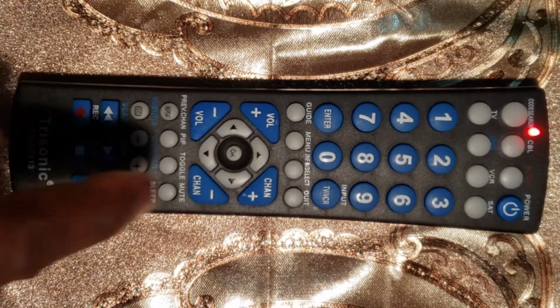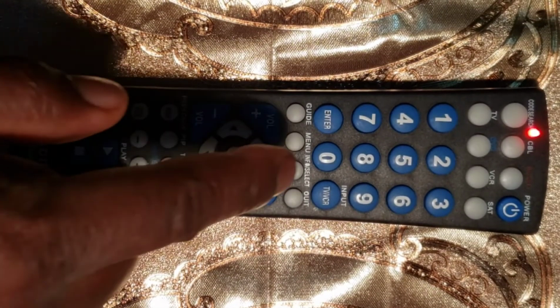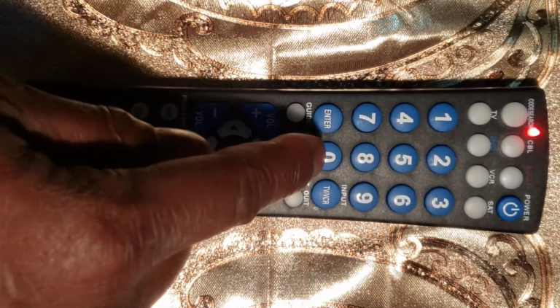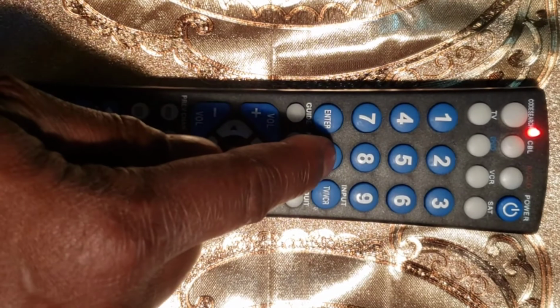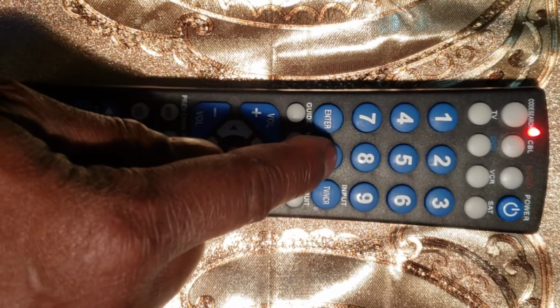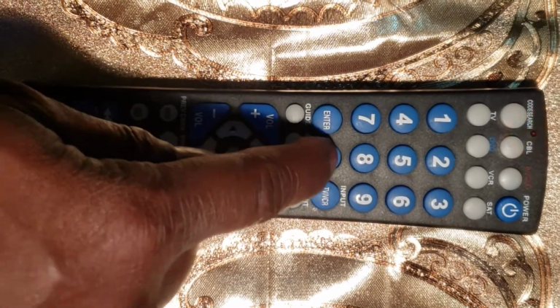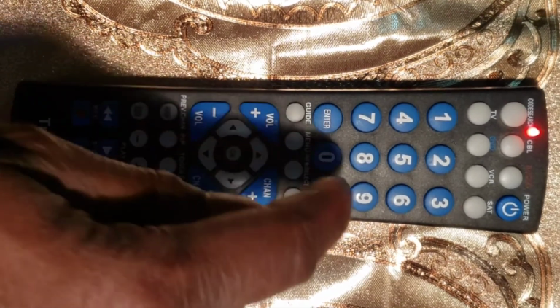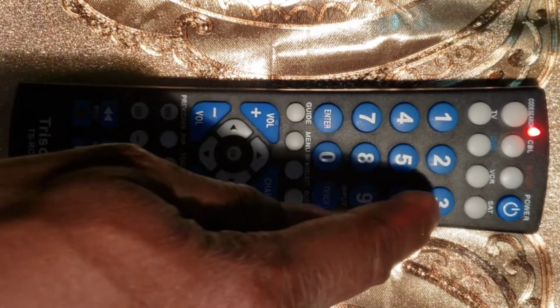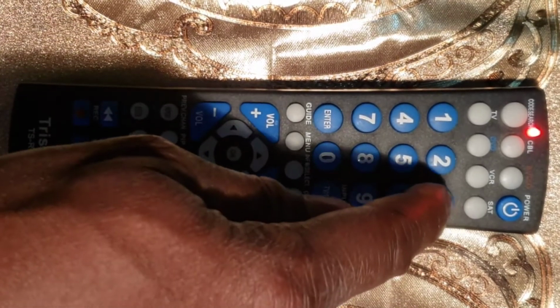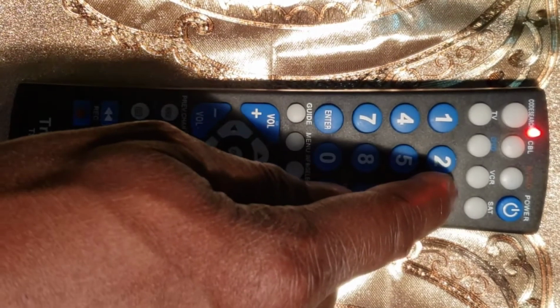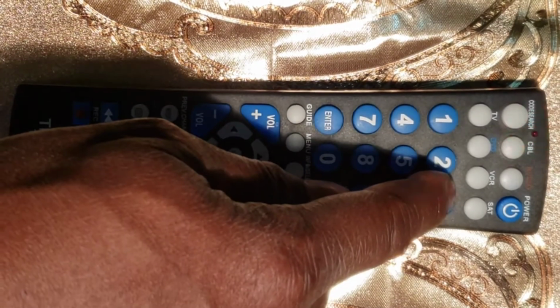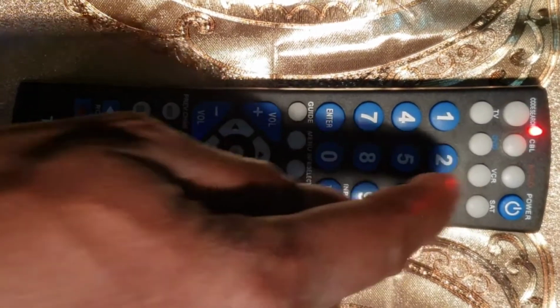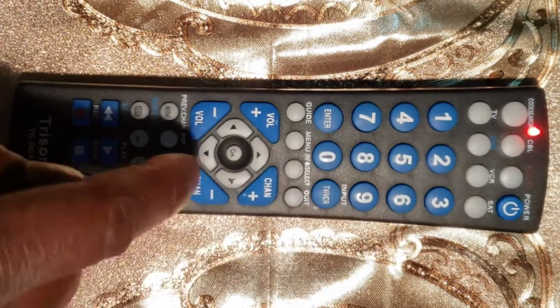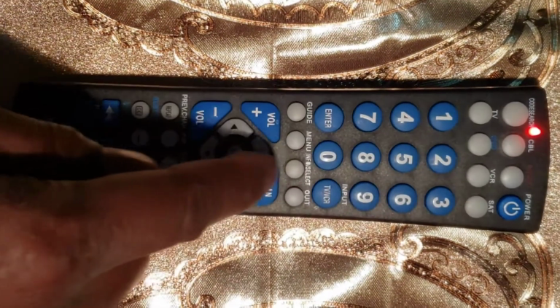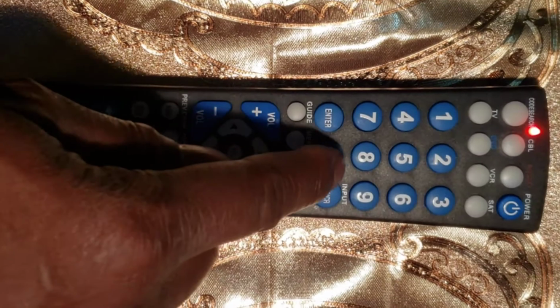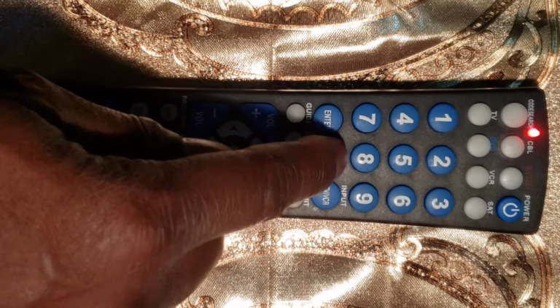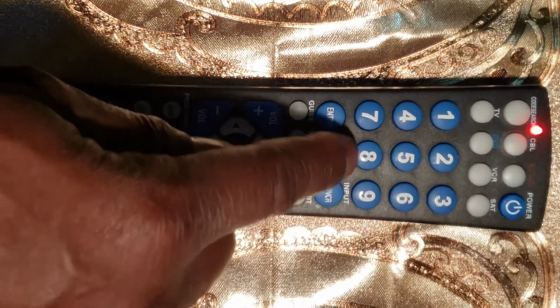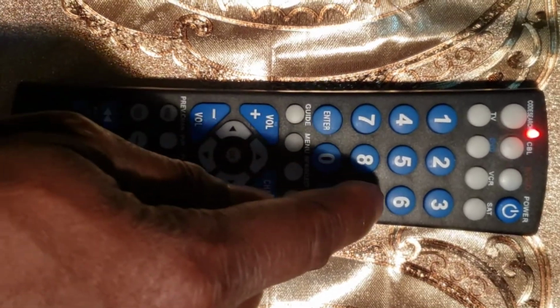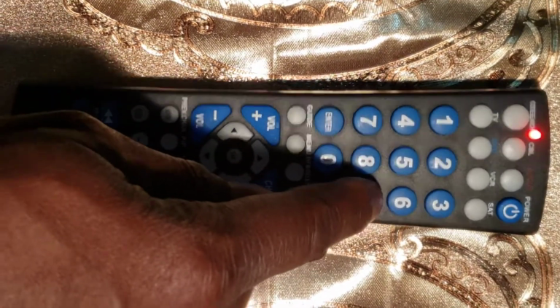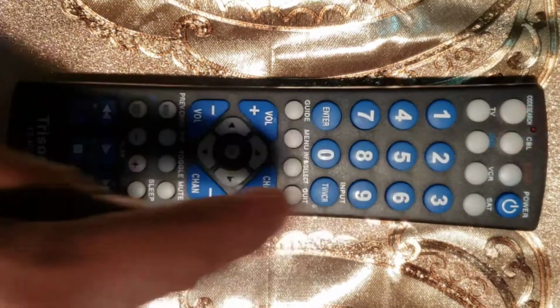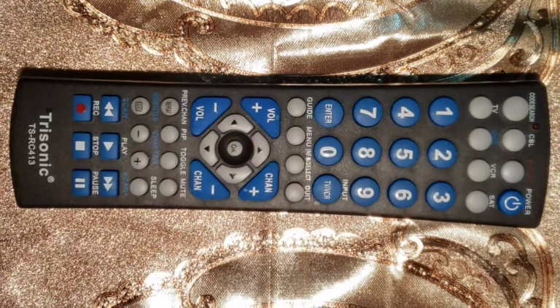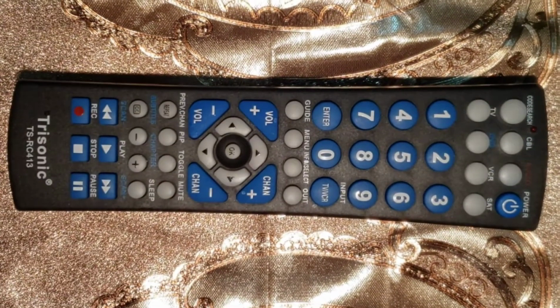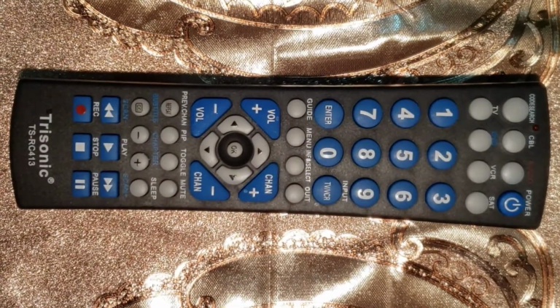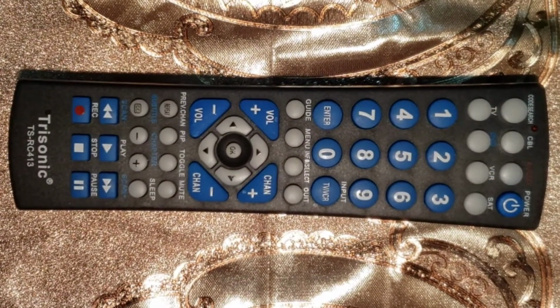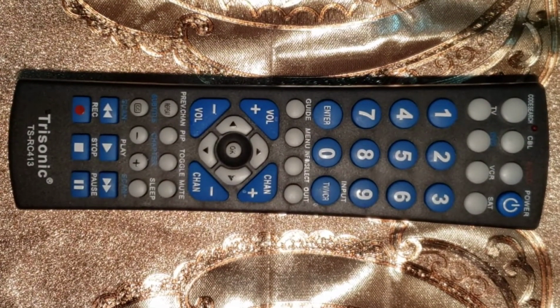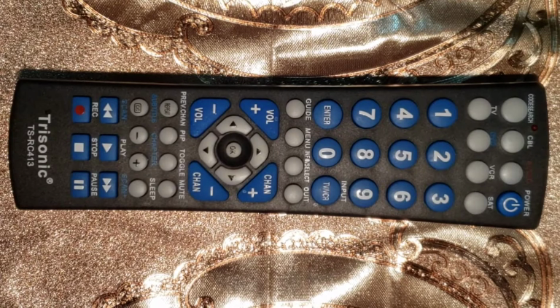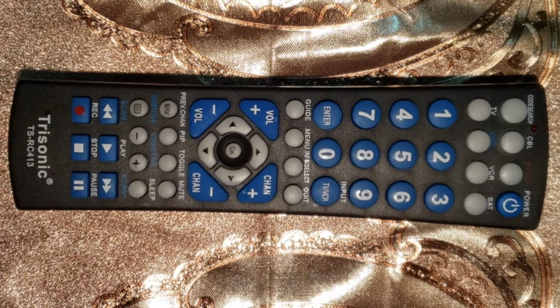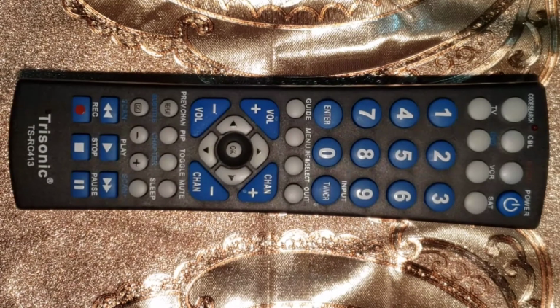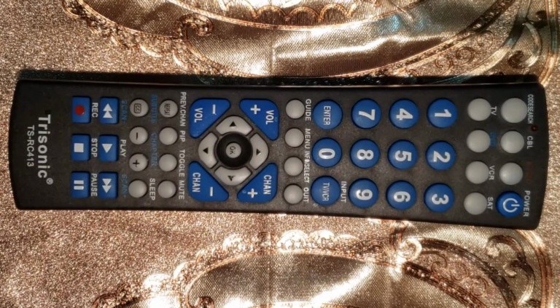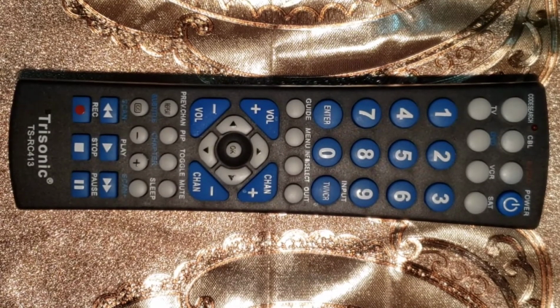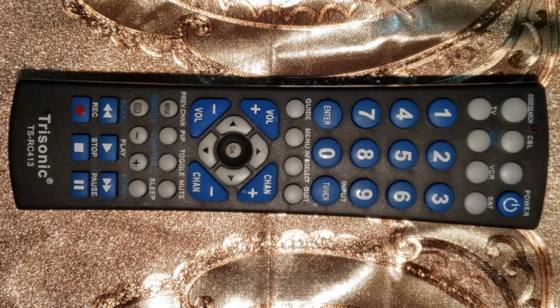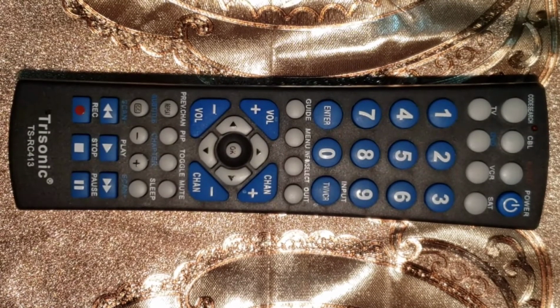Fourth step: use the keypad of your remote to enter the 4-digit code of your device's brand that you found in the first step. The LED light will turn off if the code is correct. If the code is incorrect, the red LED light will flash and remain on, allowing you to enter a different code.